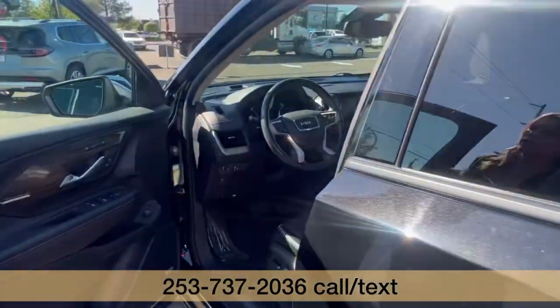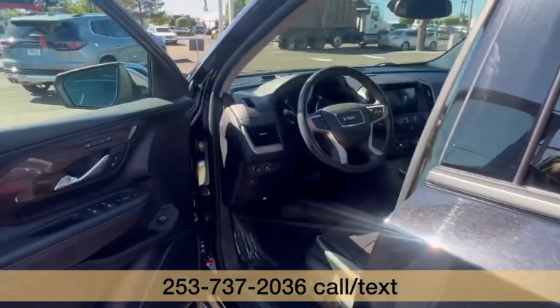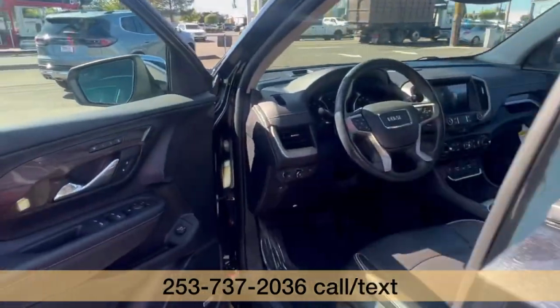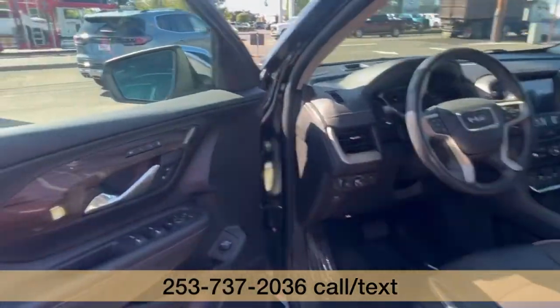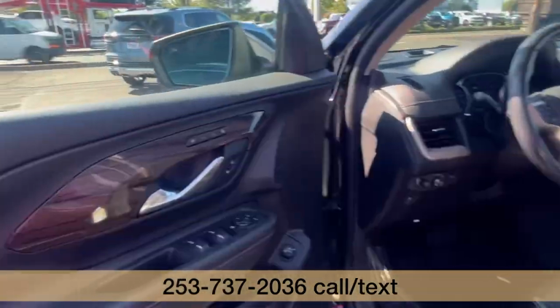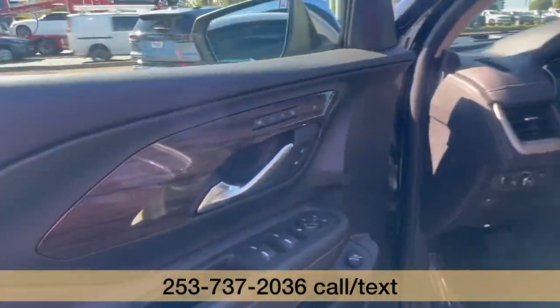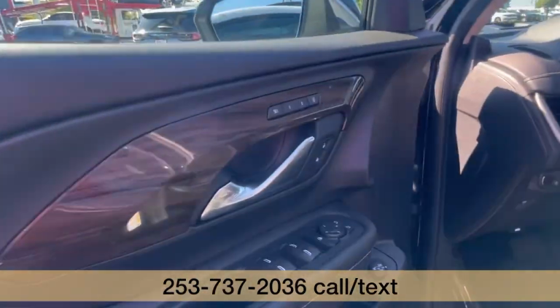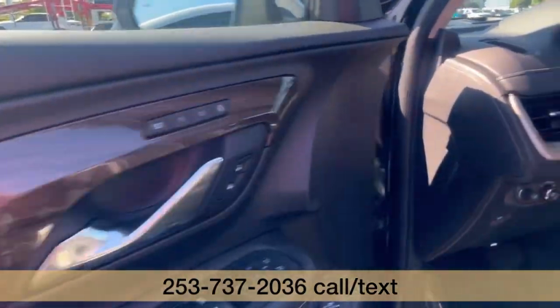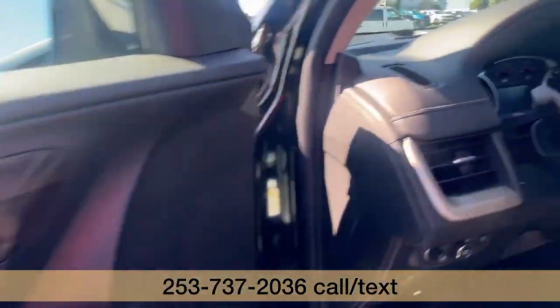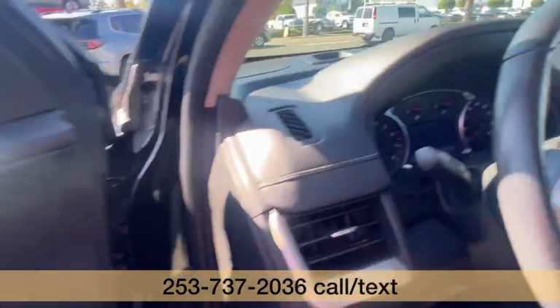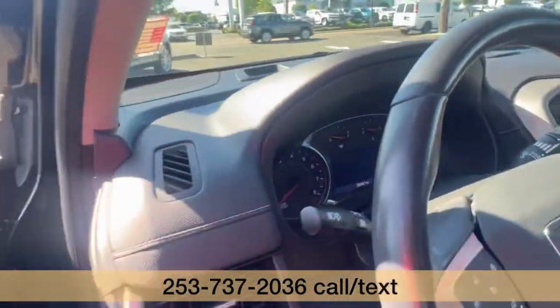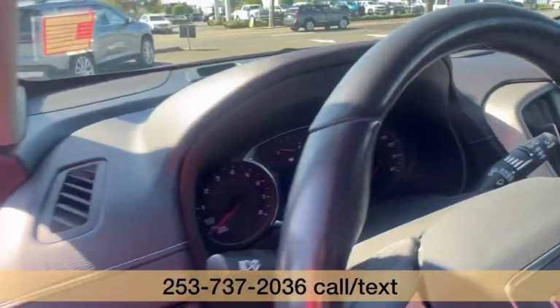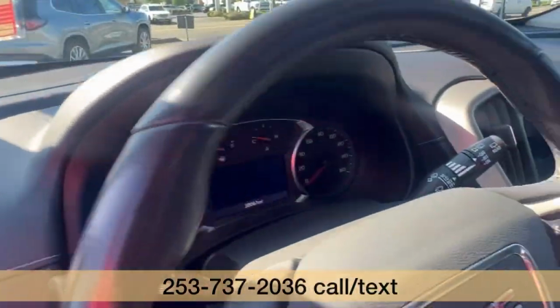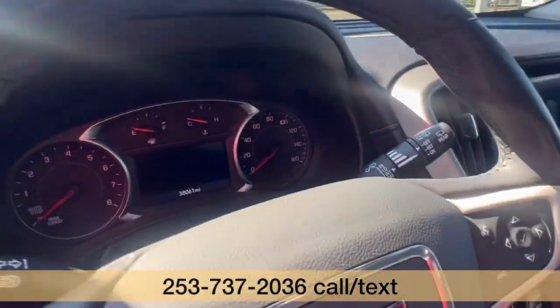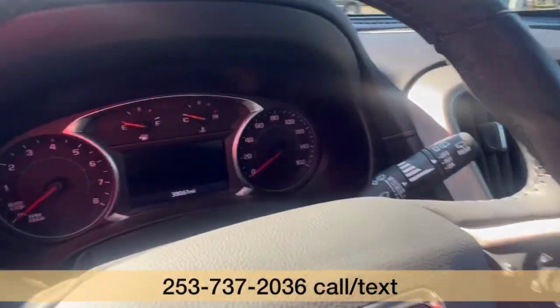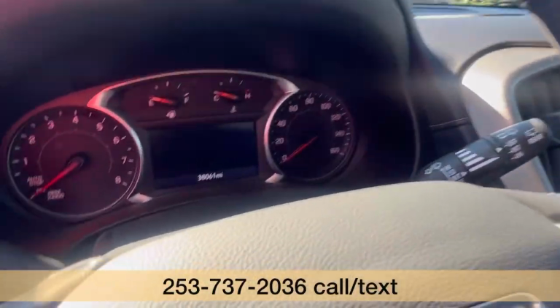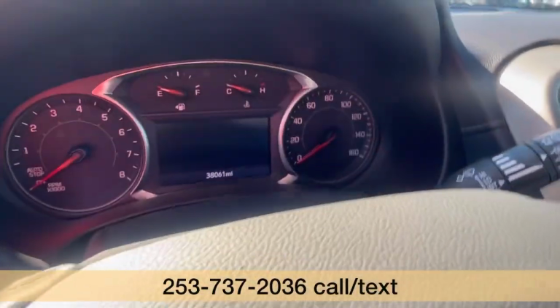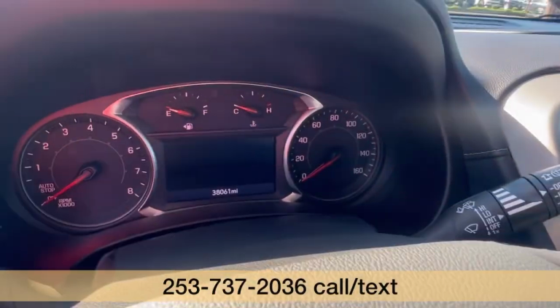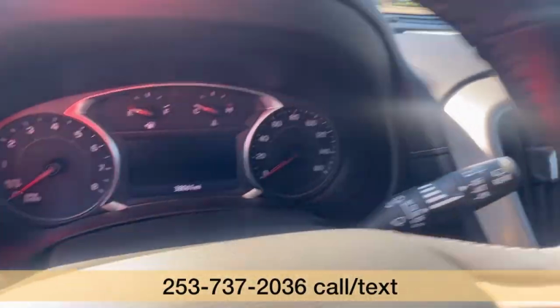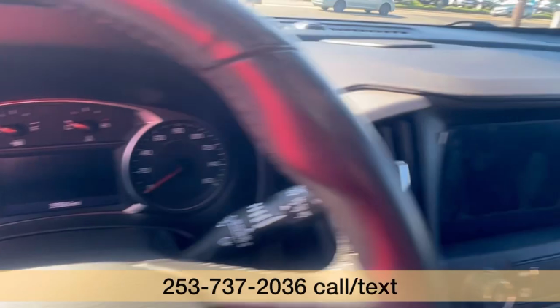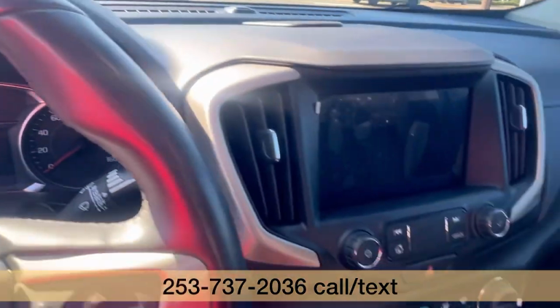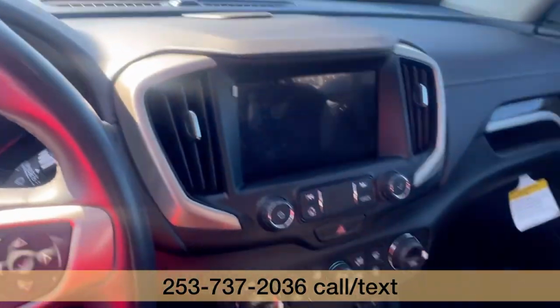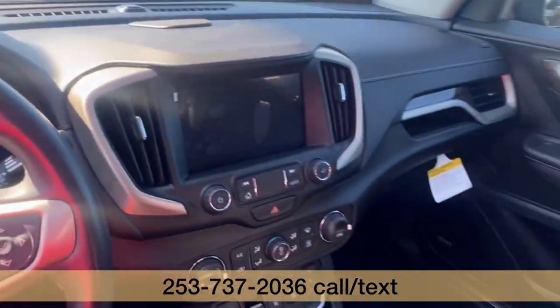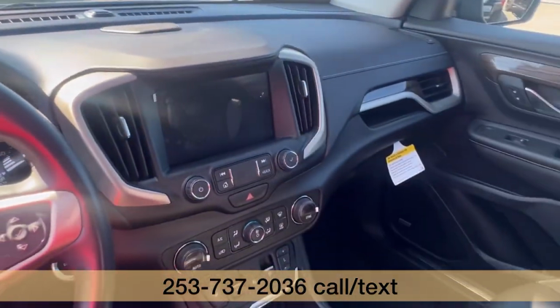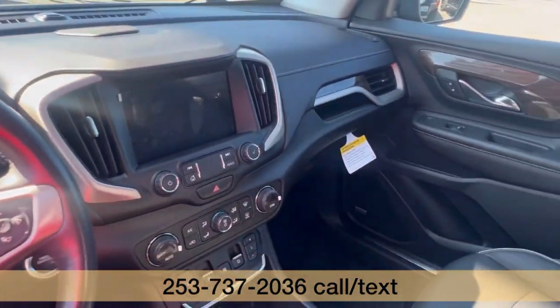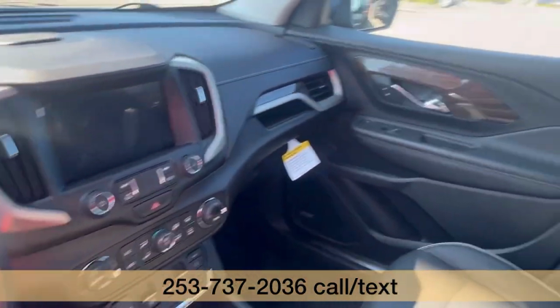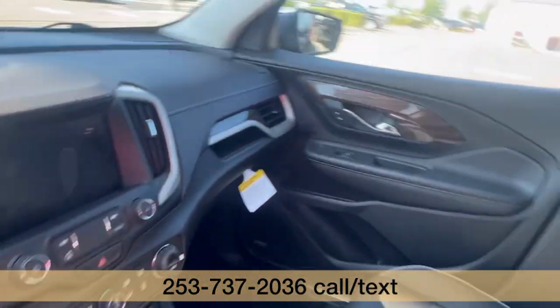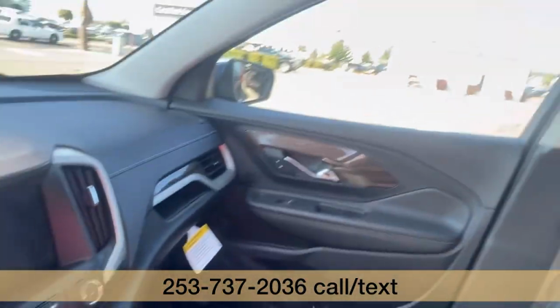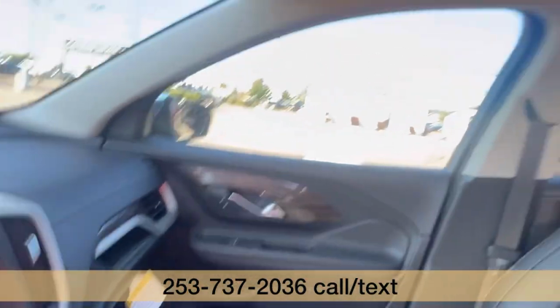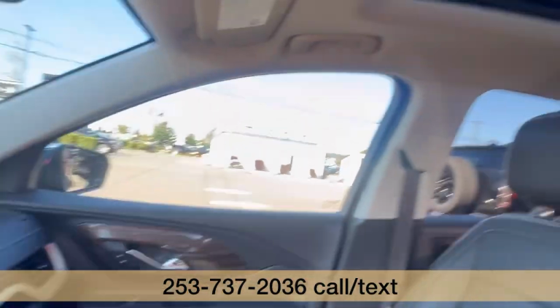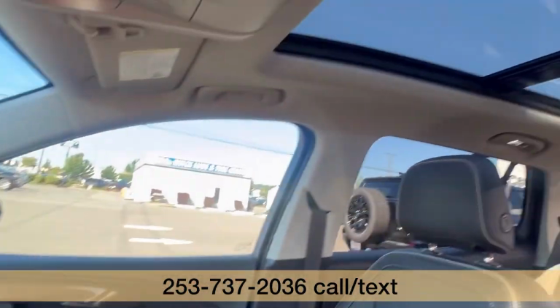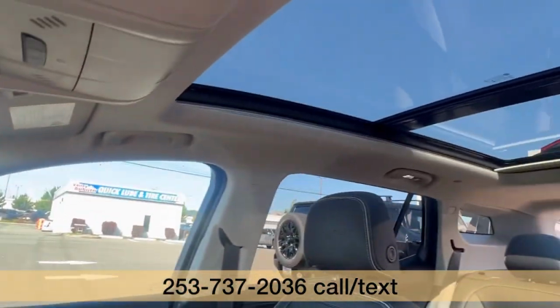The Denali, so fully loaded, has the wireless charging, cooled and heated seats, and a panoramic sunroof up there.